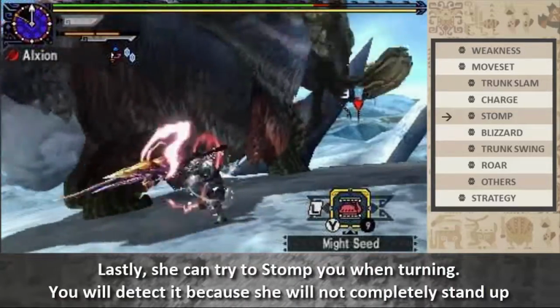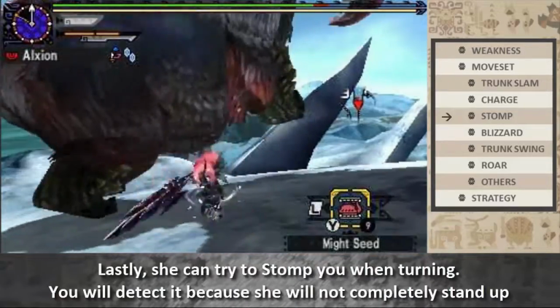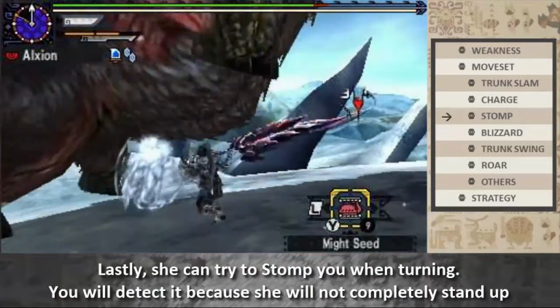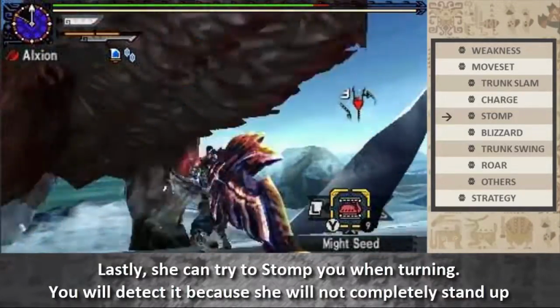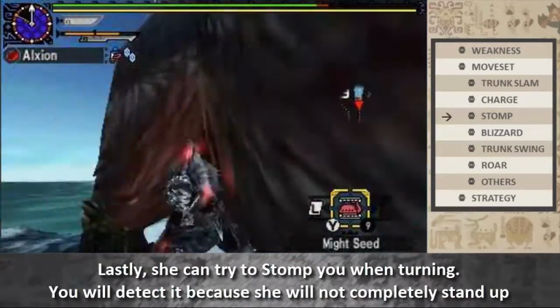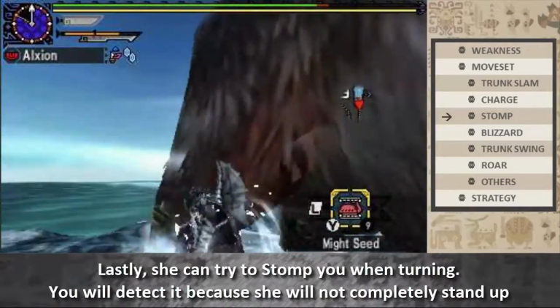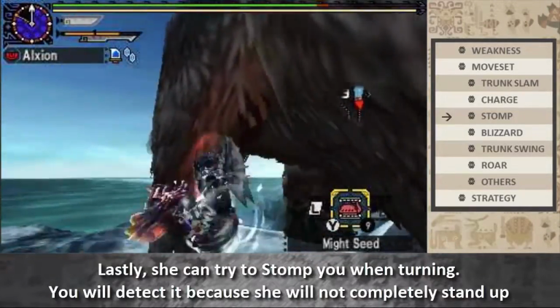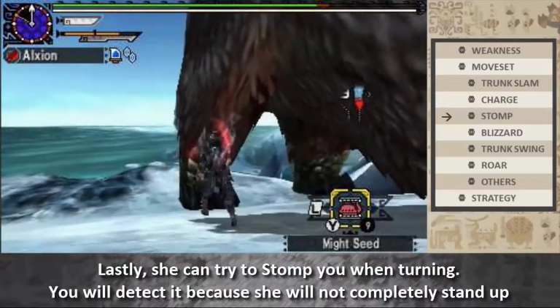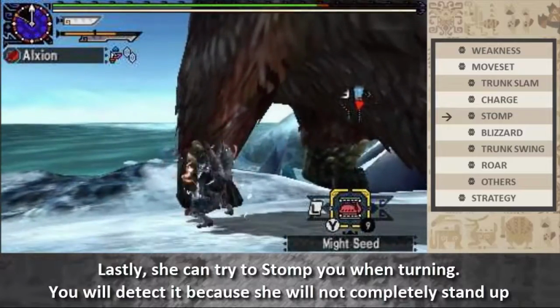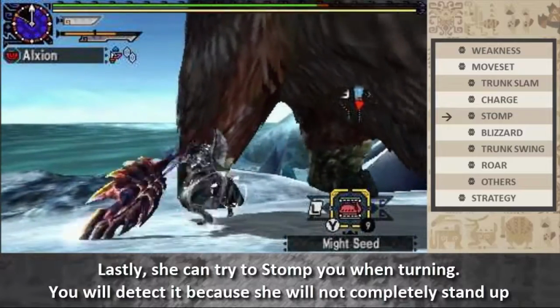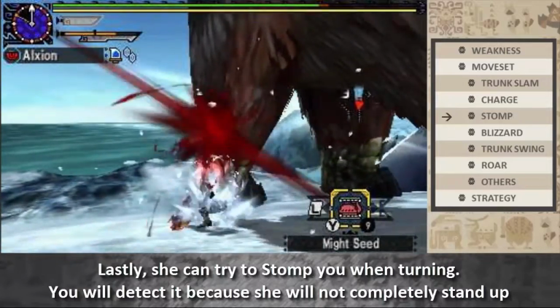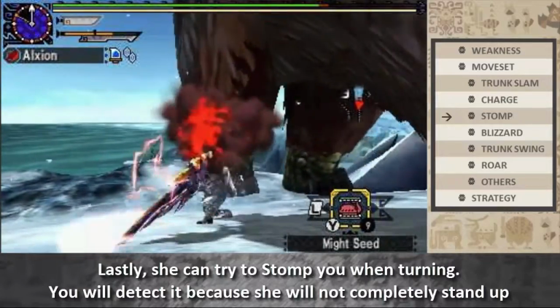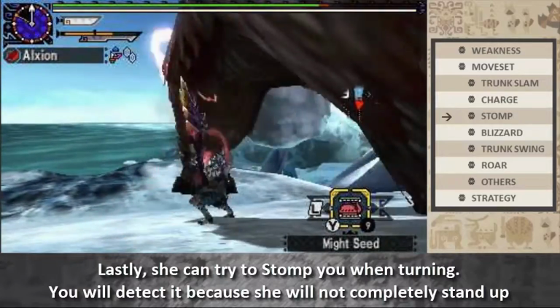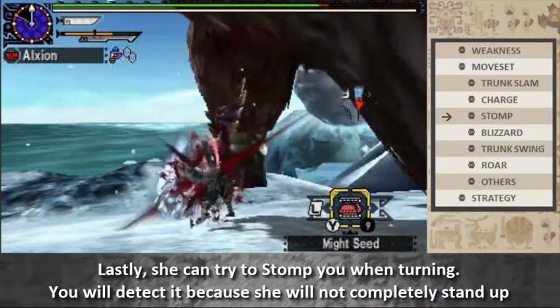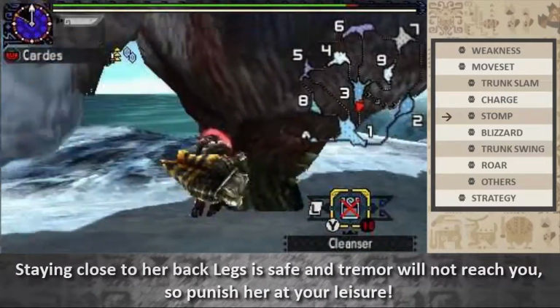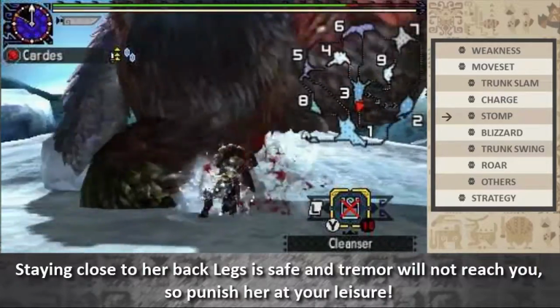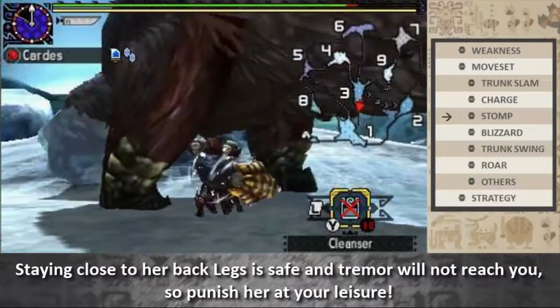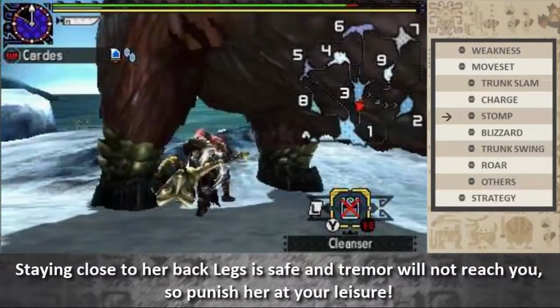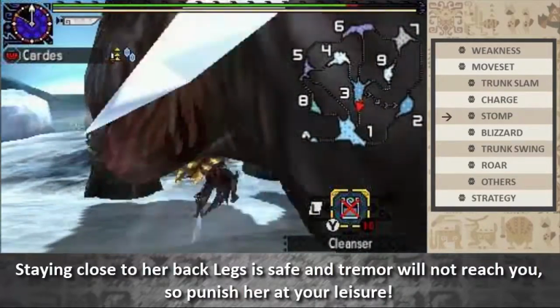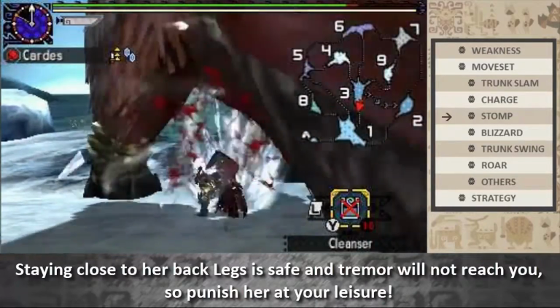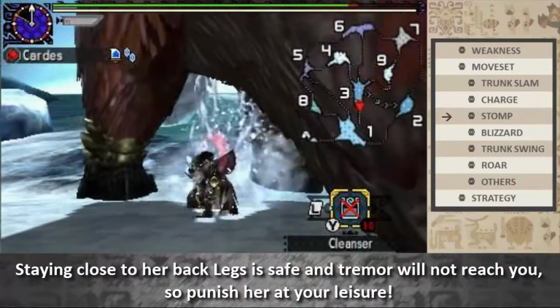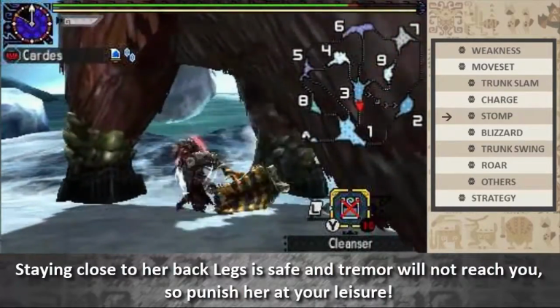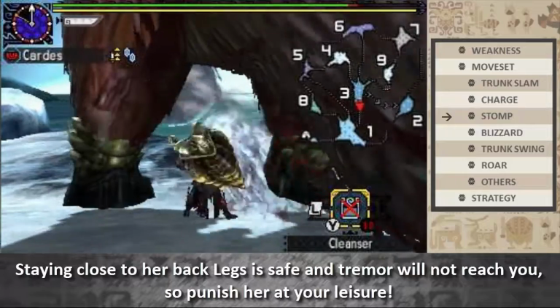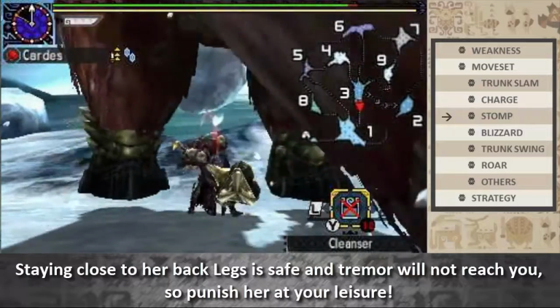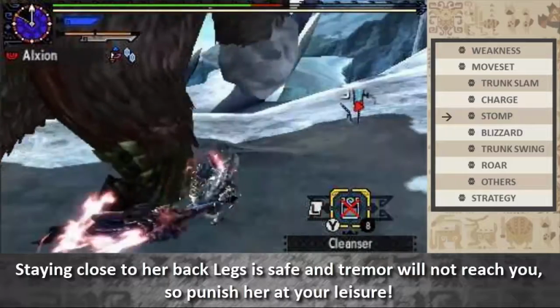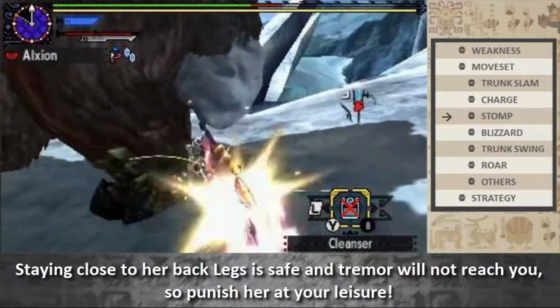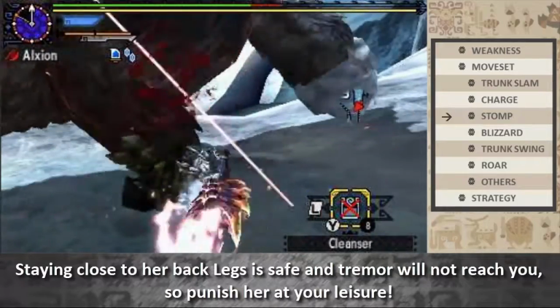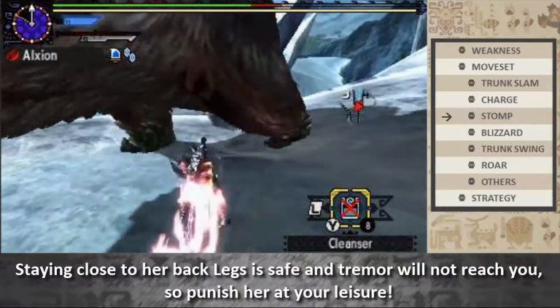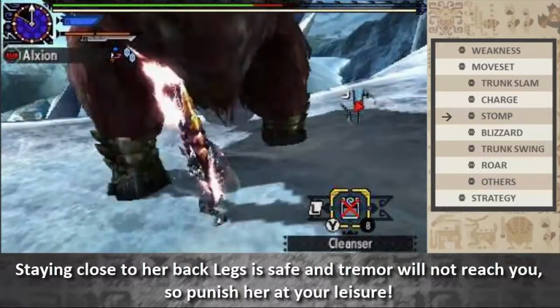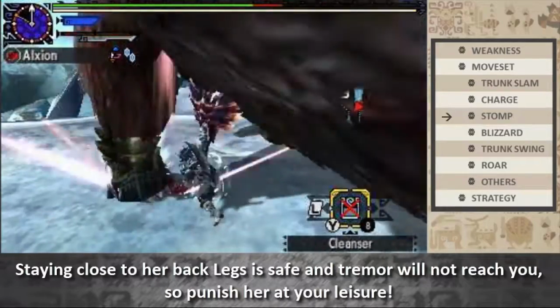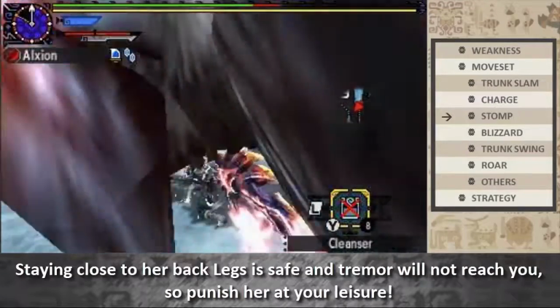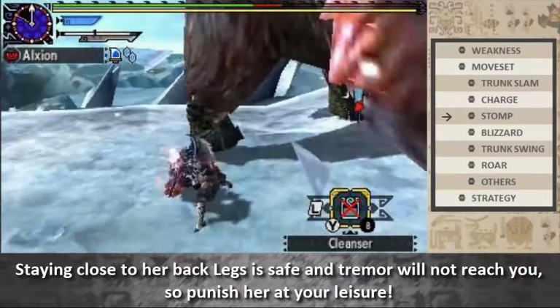Lastly, she can try to stomp you when turning. You will detect it because she will not completely stand up. Staying close to her back legs is safe and the tremor will not reach you, so punish her at your leisure.